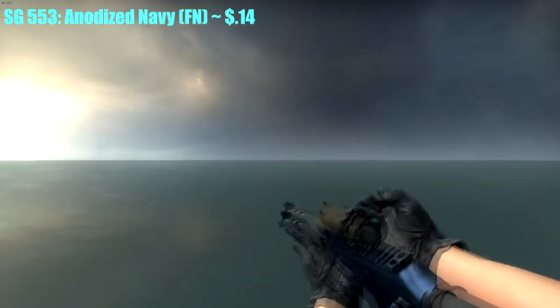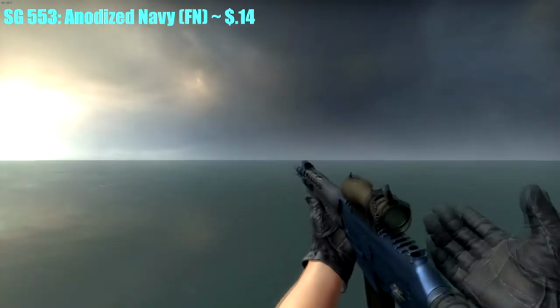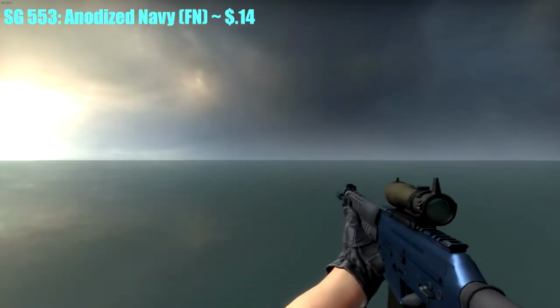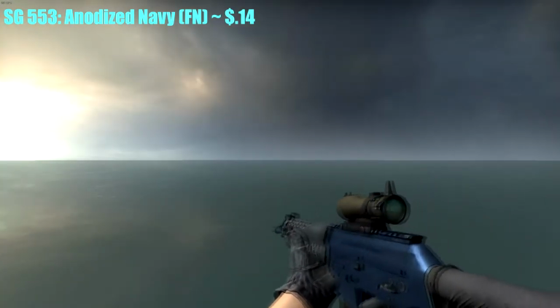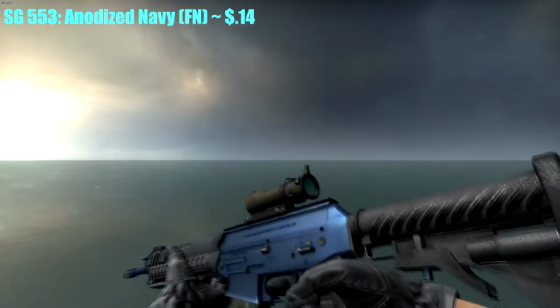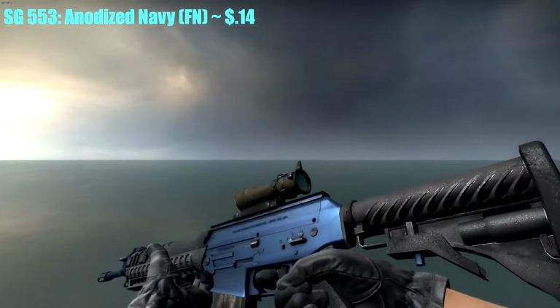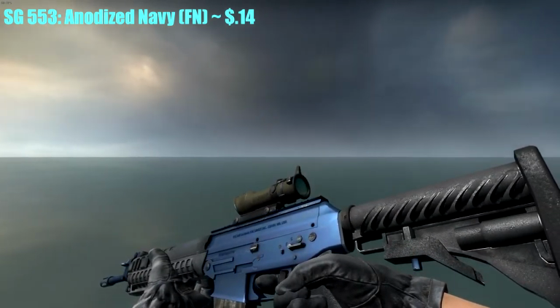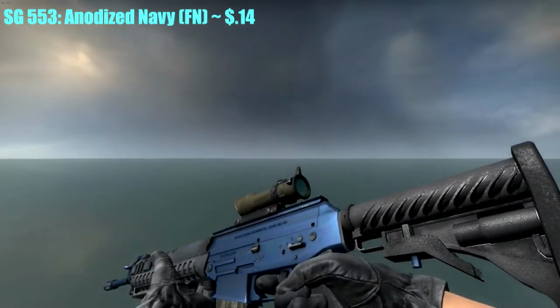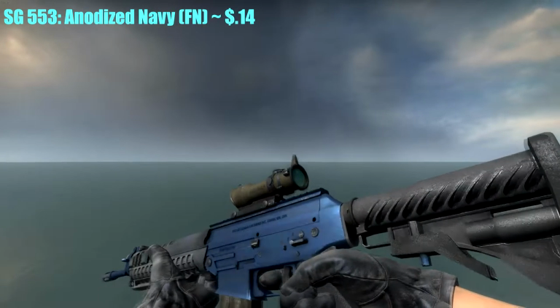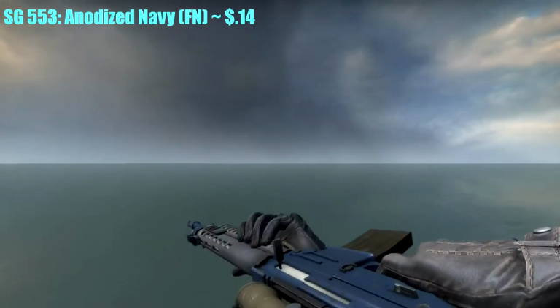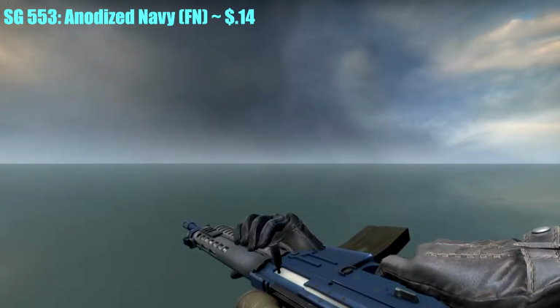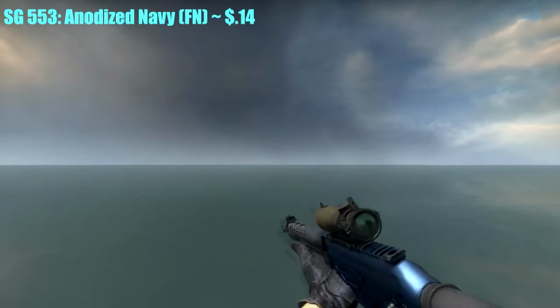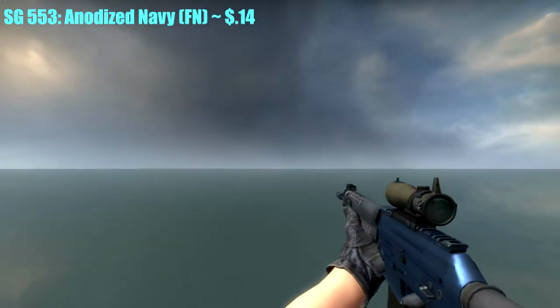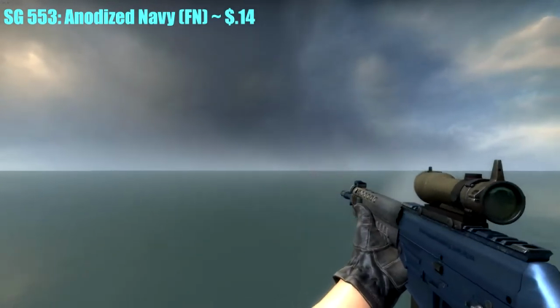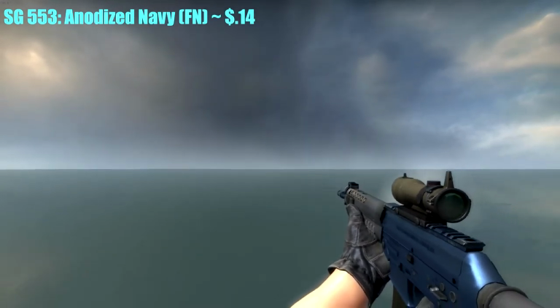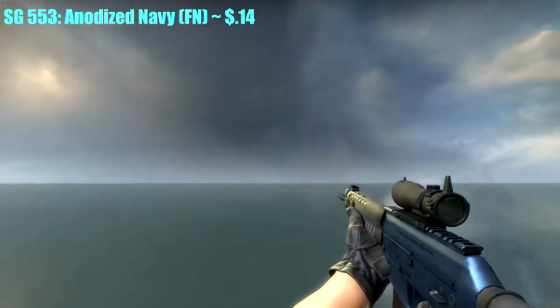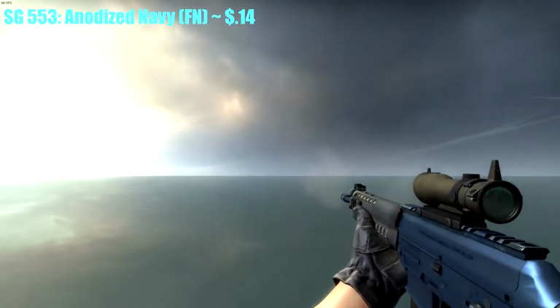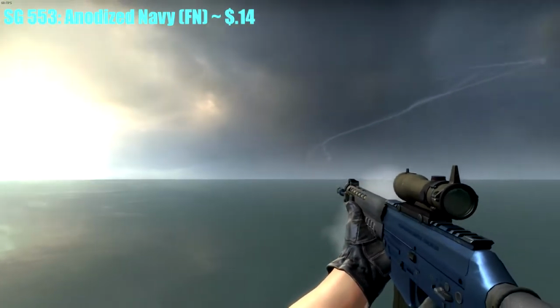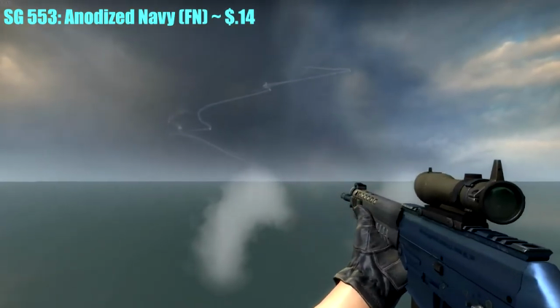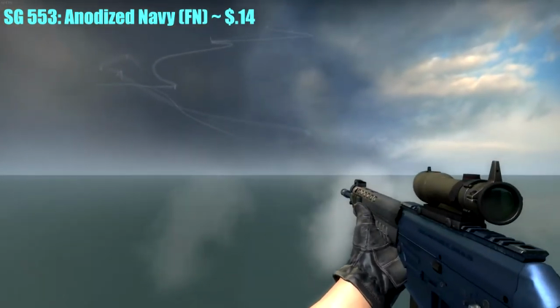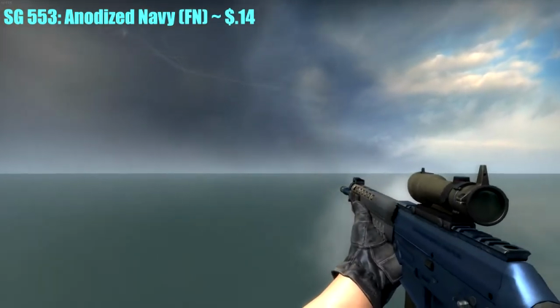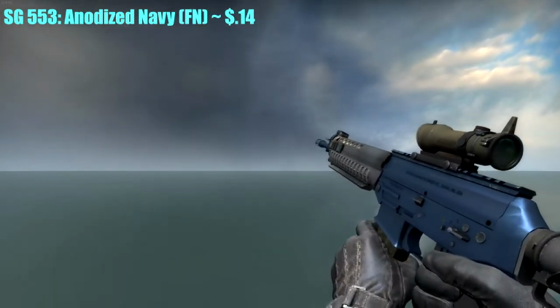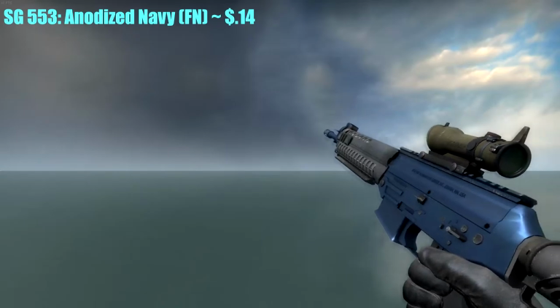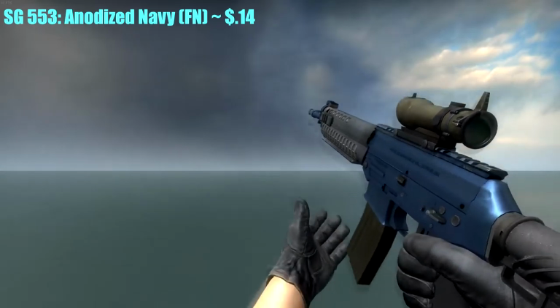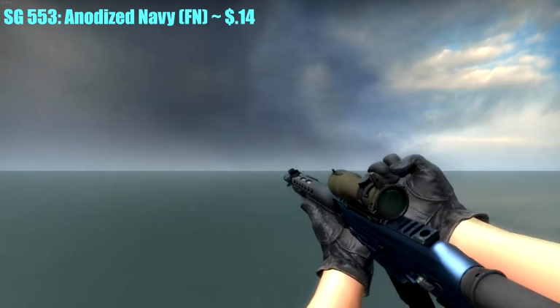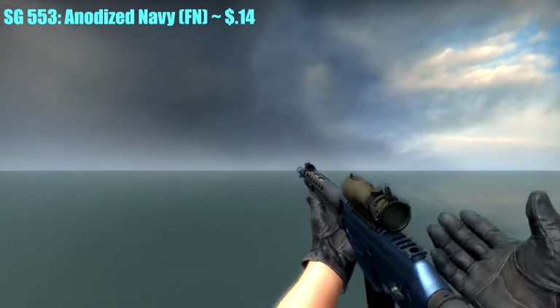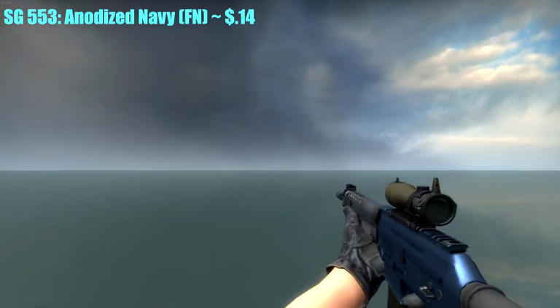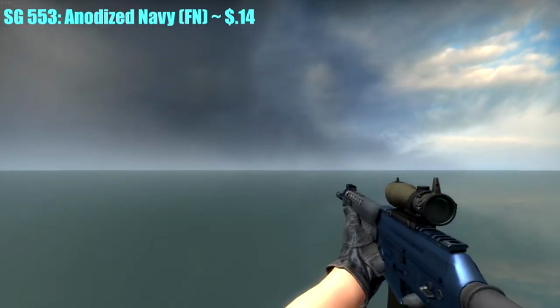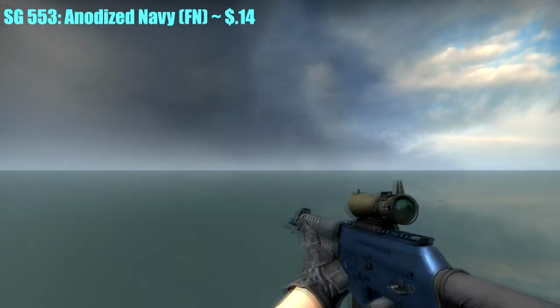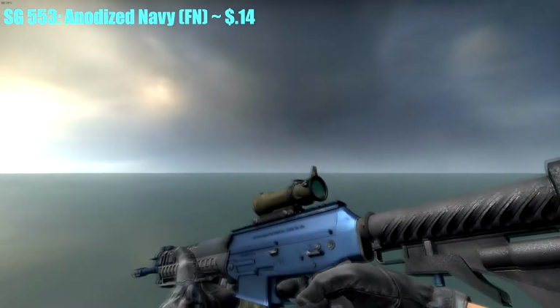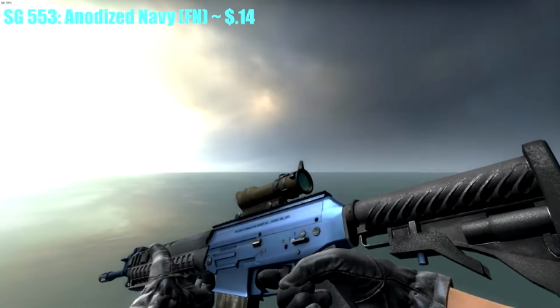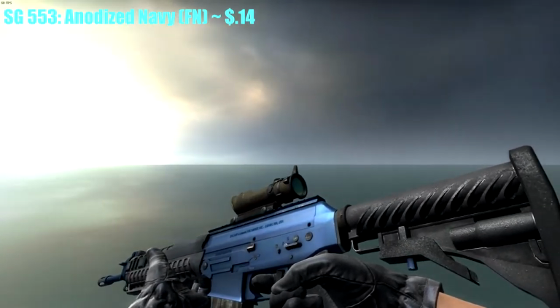For the SG553, I picked the Waves Perch — it's Factory New and was only $0.14. One of the cheaper ones and it's not bad for the price. It's plain blue, but that's what you get when you want a full blue loadout.